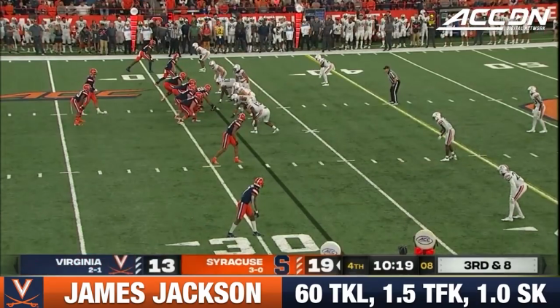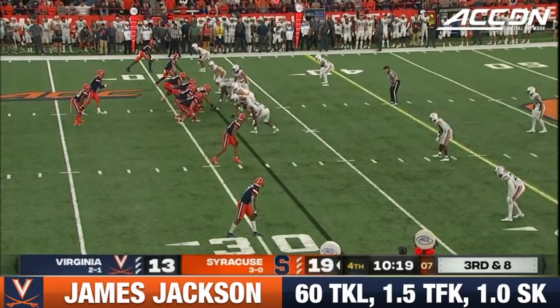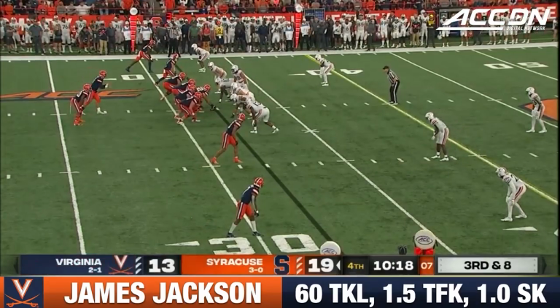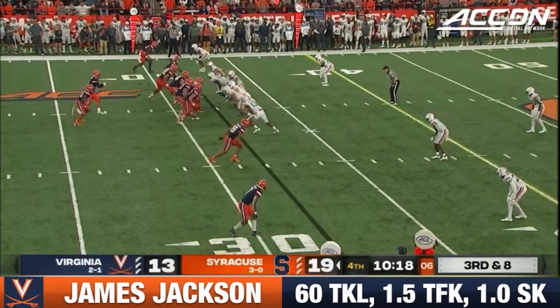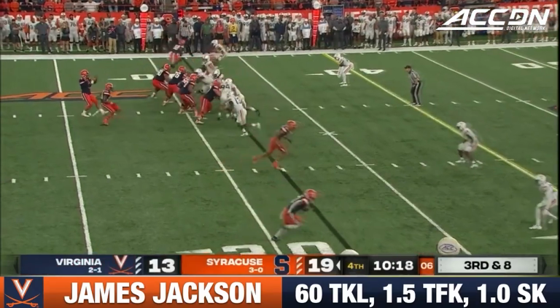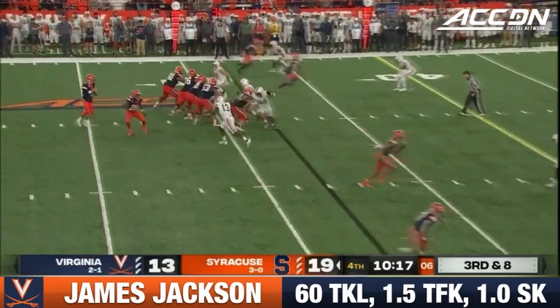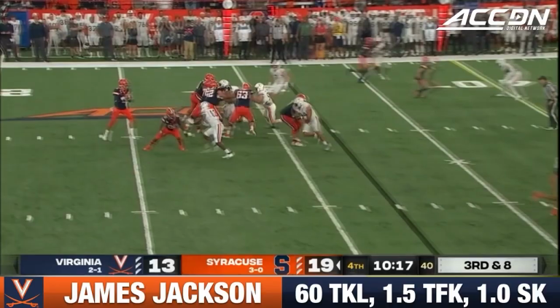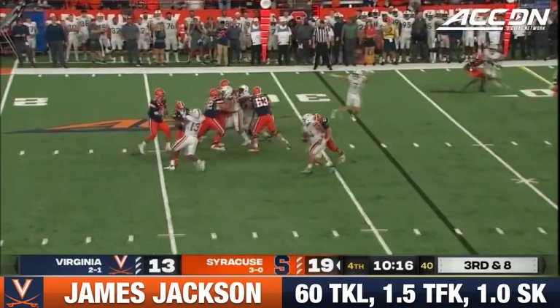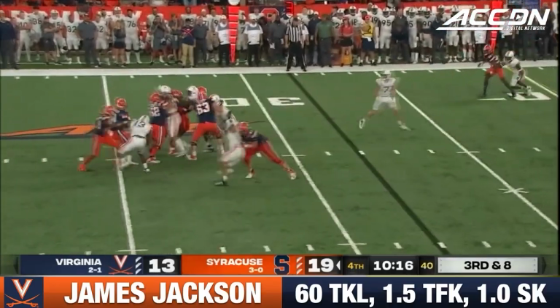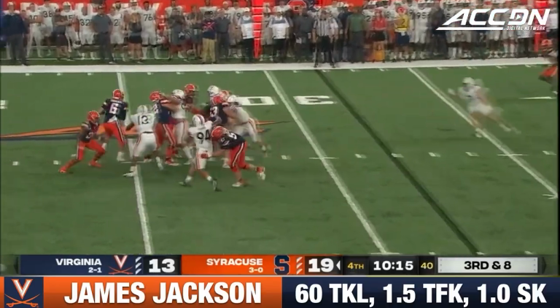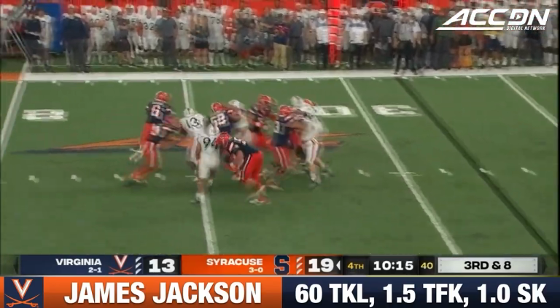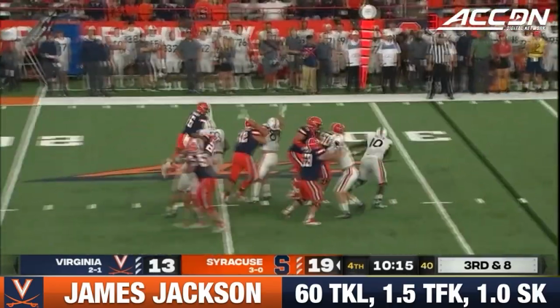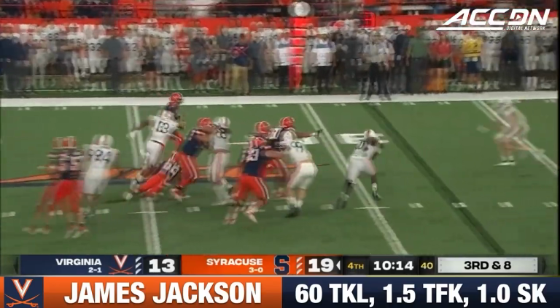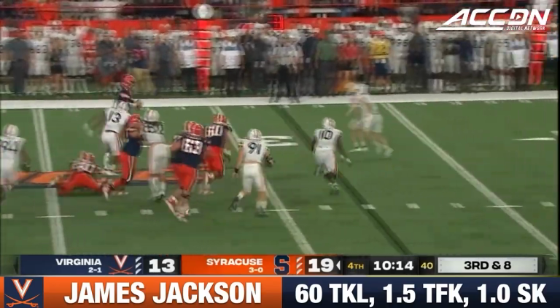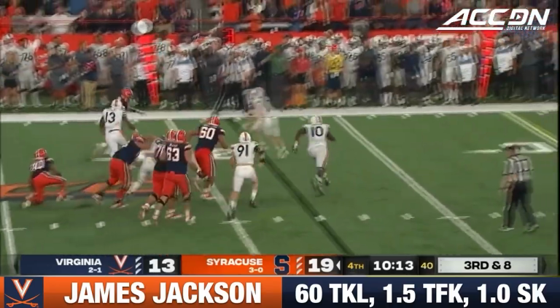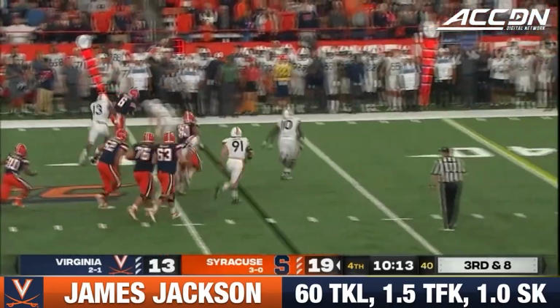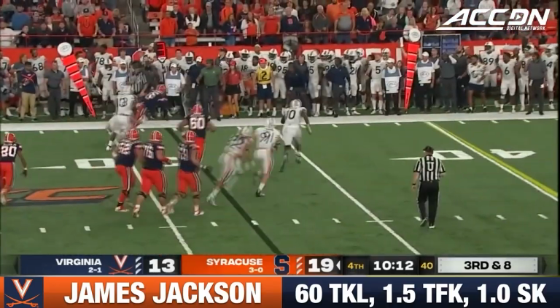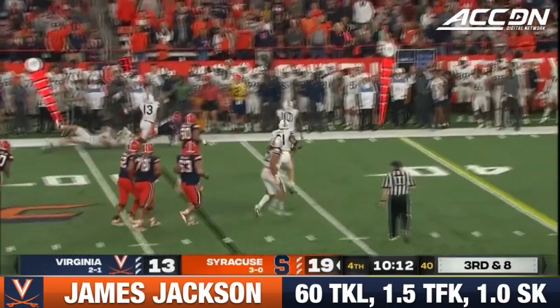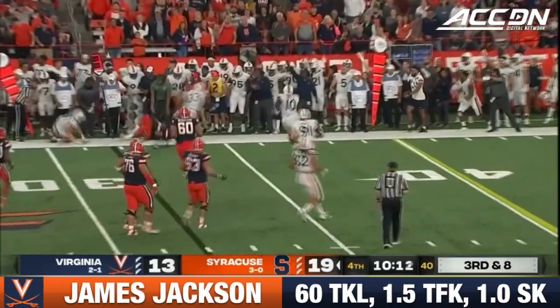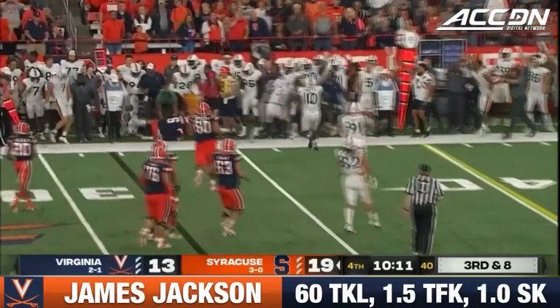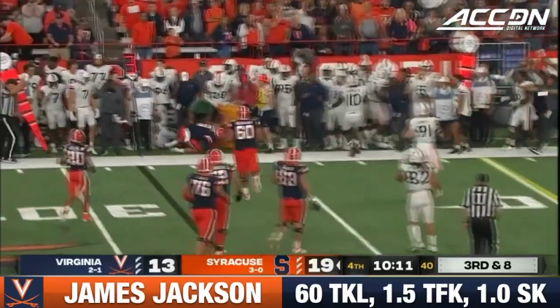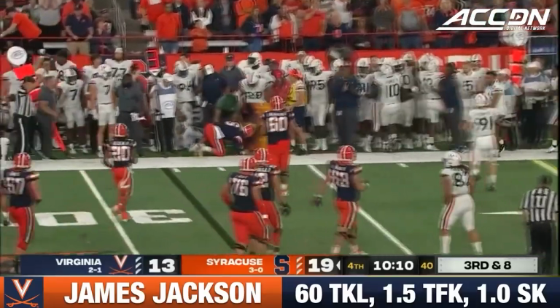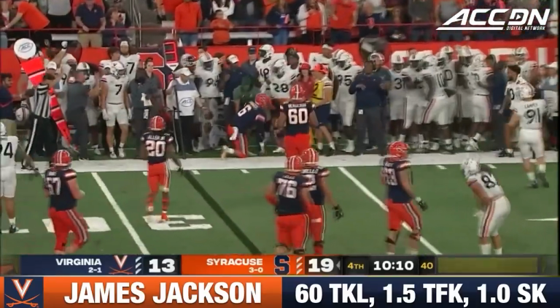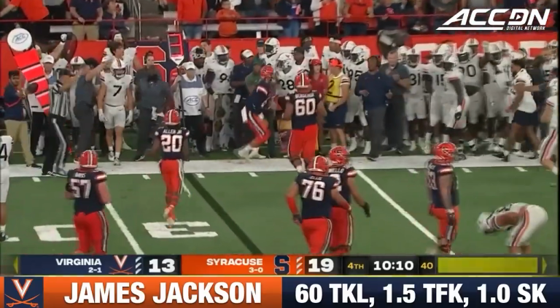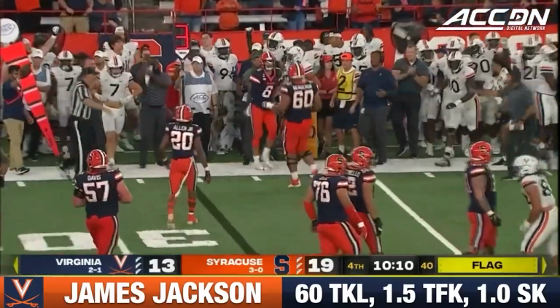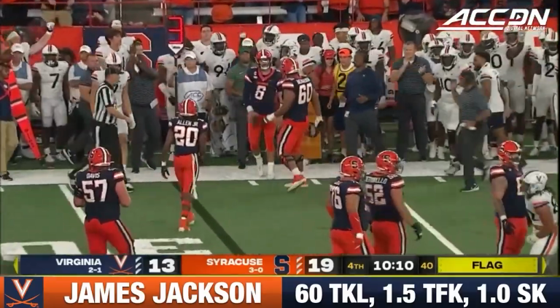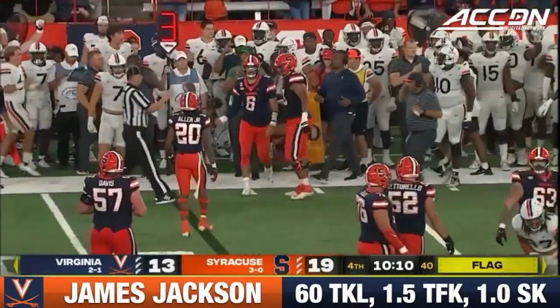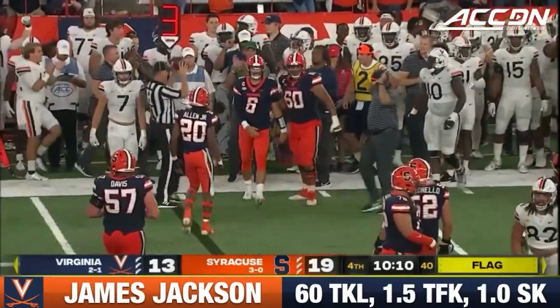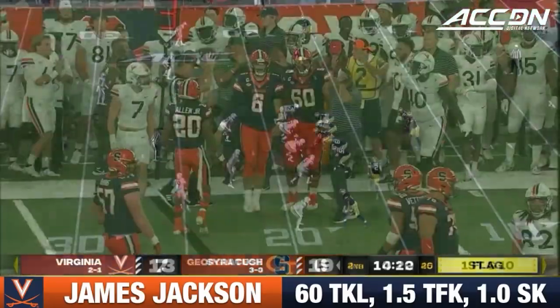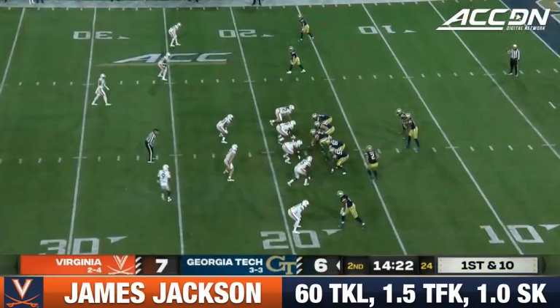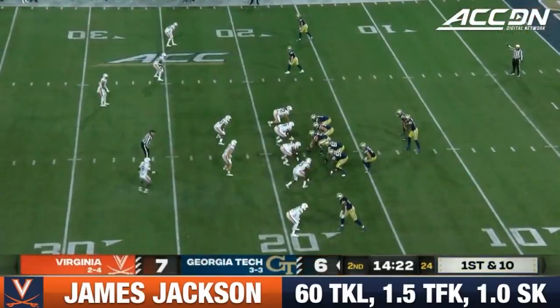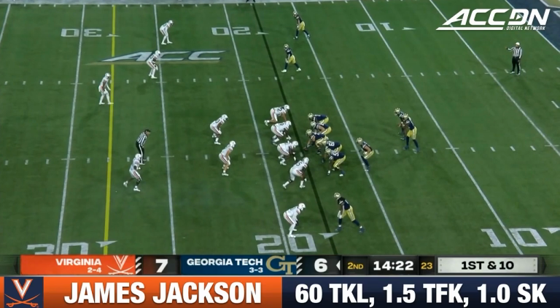Blitz it. Six in the box. Heavy pressure. Schrader escapes. Flag on the field. He is sent out near the line of scrimmage — turnover for the Hoos.